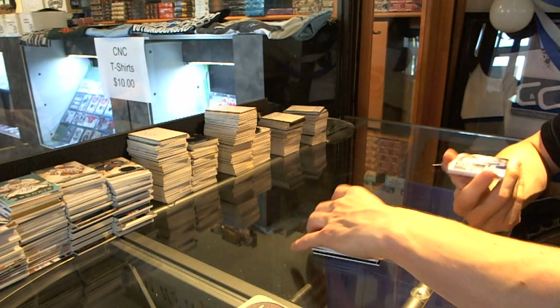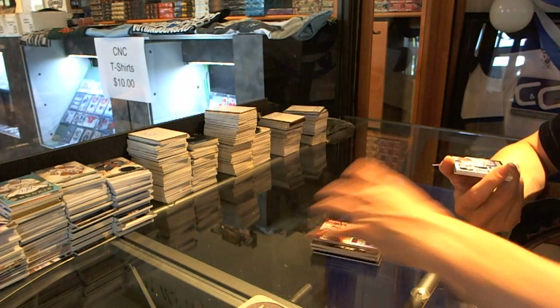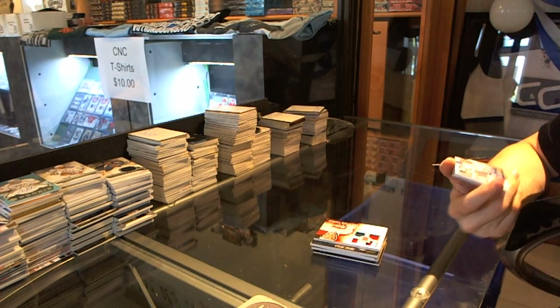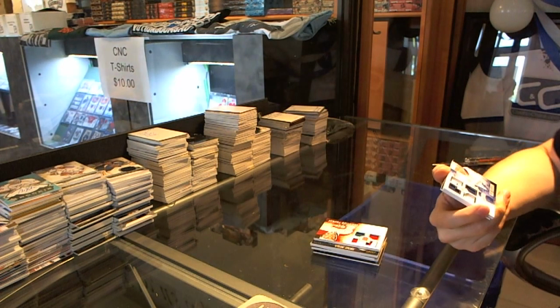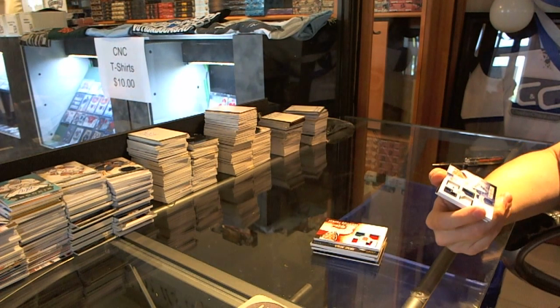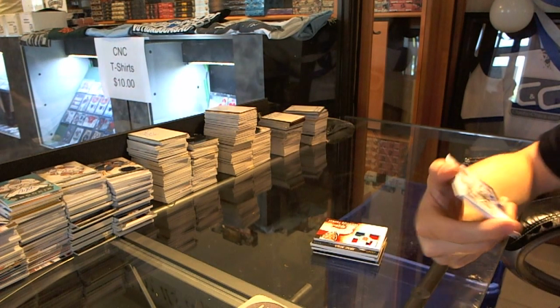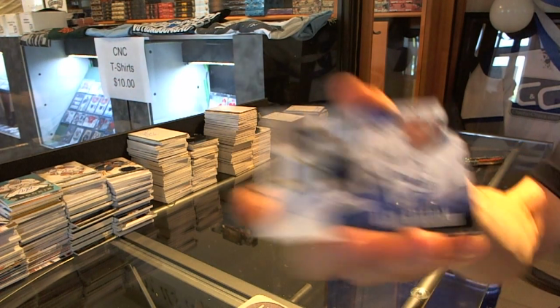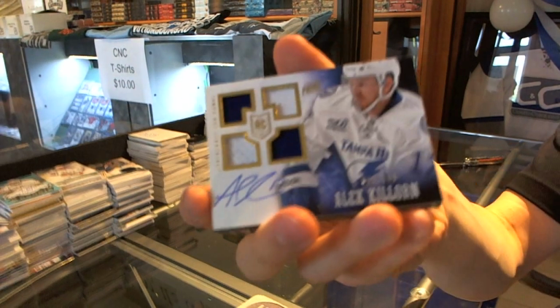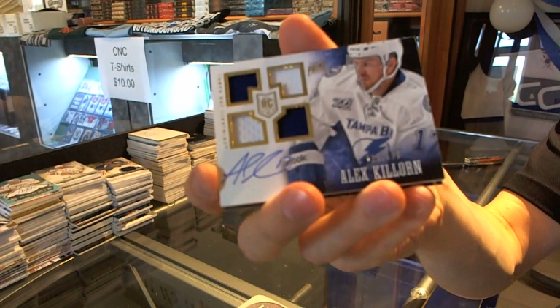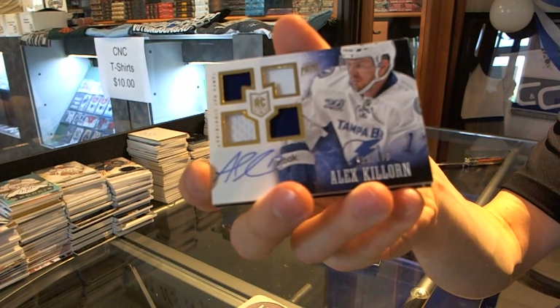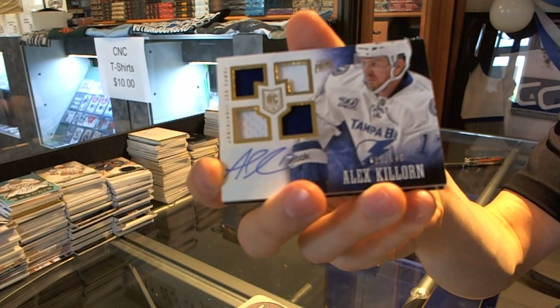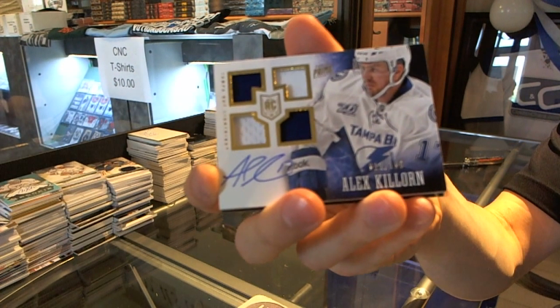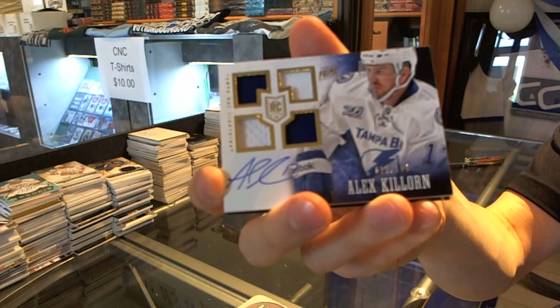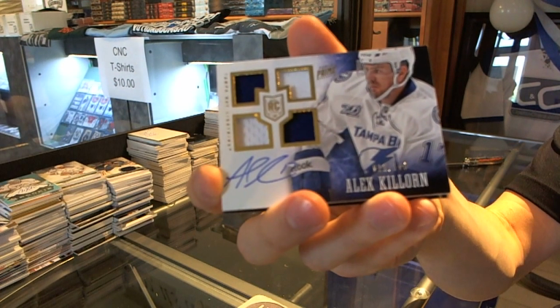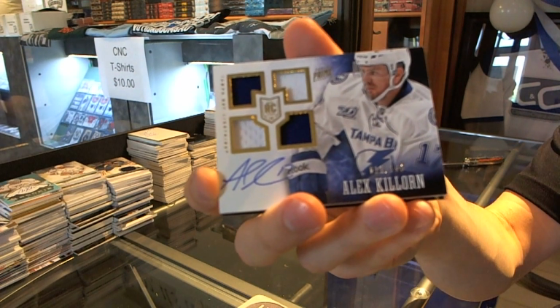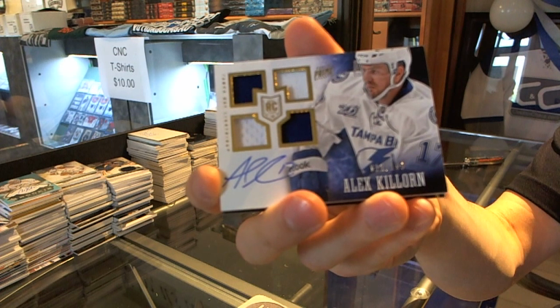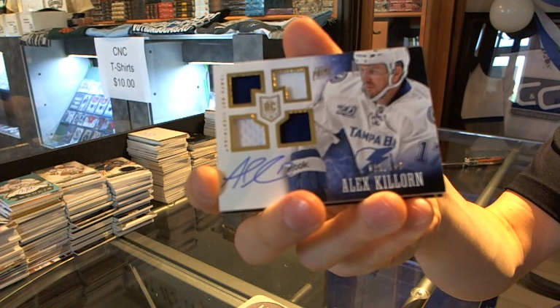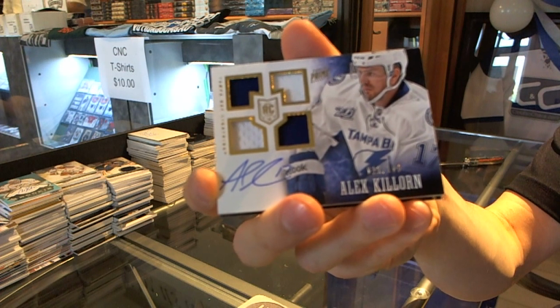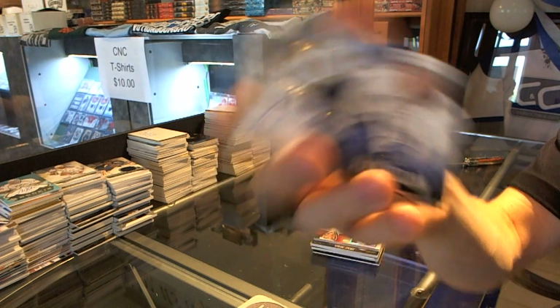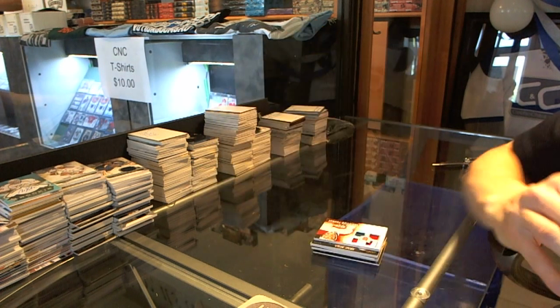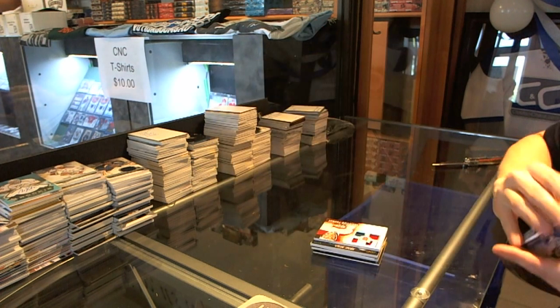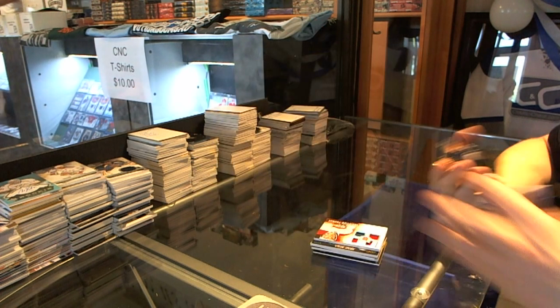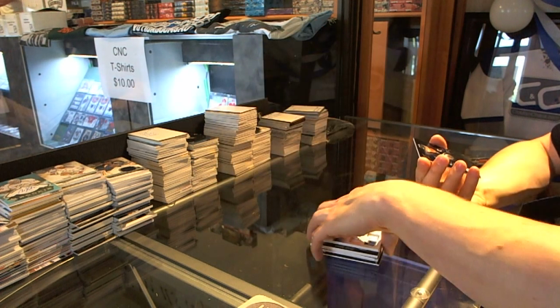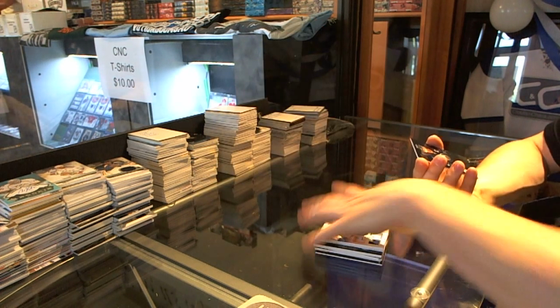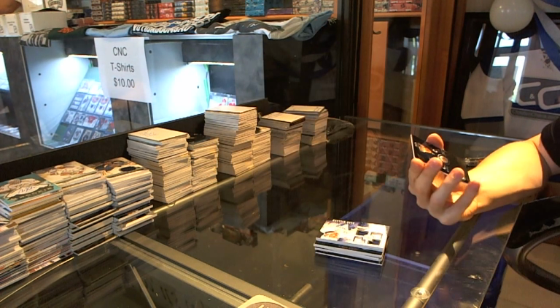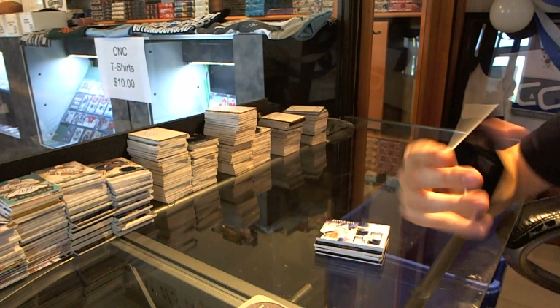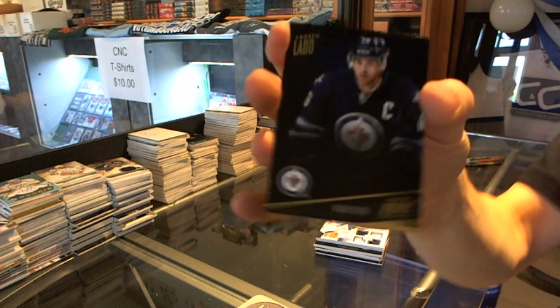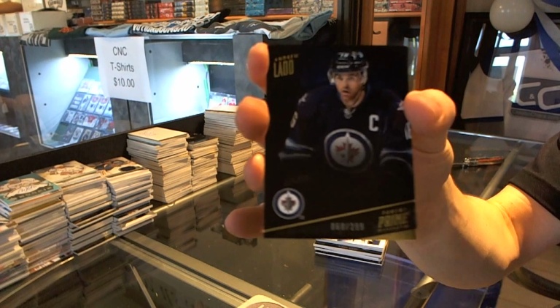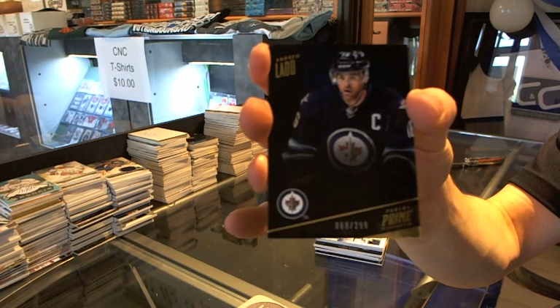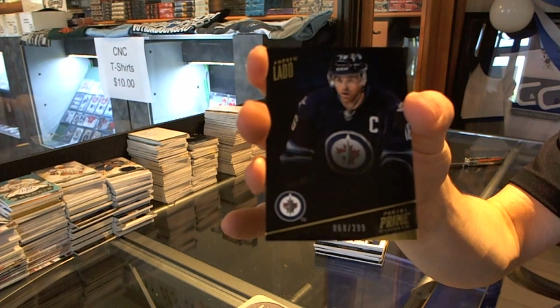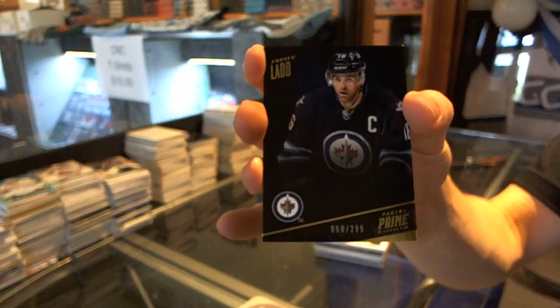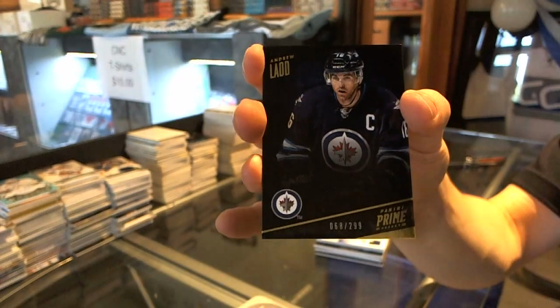We've got a quad jersey auto rookie, numbered to 199 — Alex Killorn. And a base card numbered to 299 — Andrew Ladd.